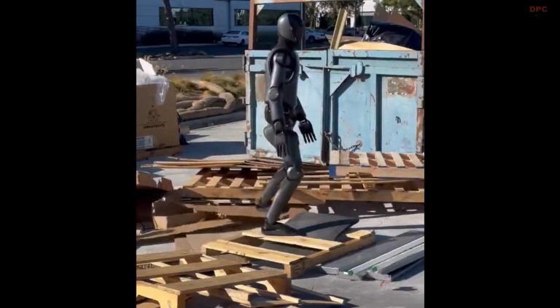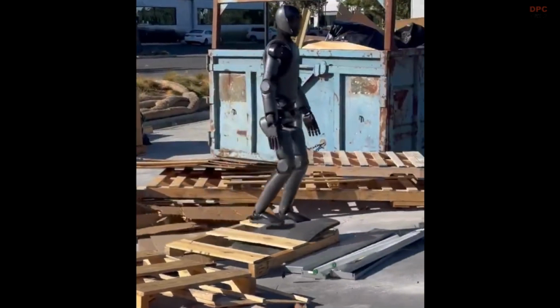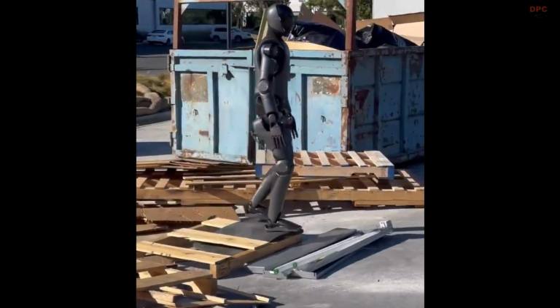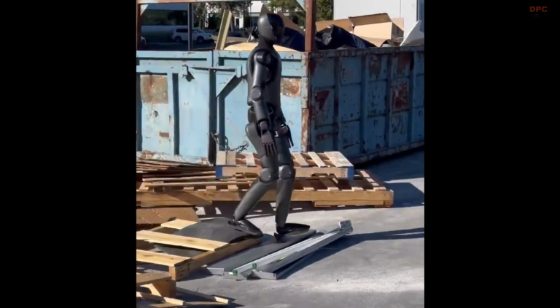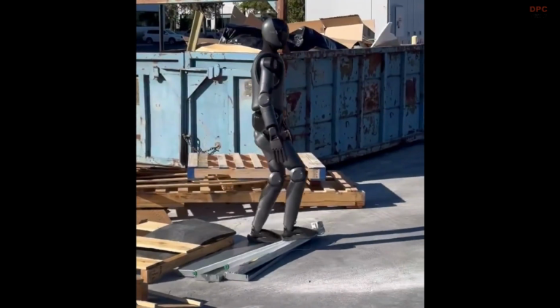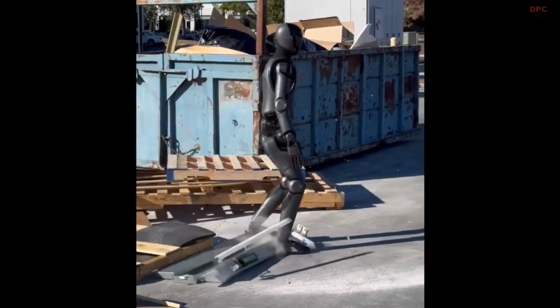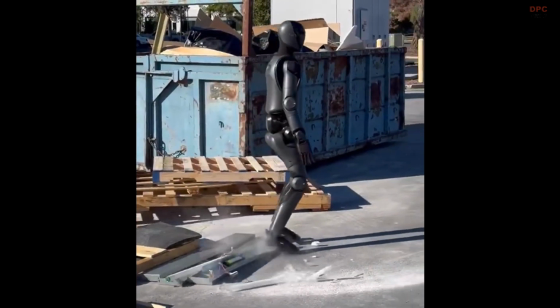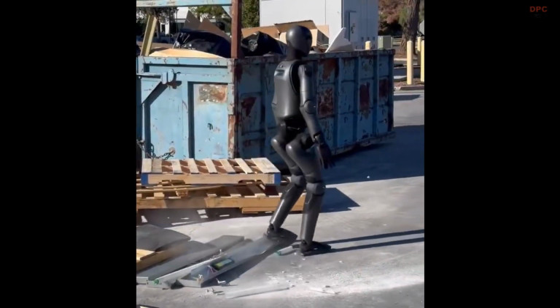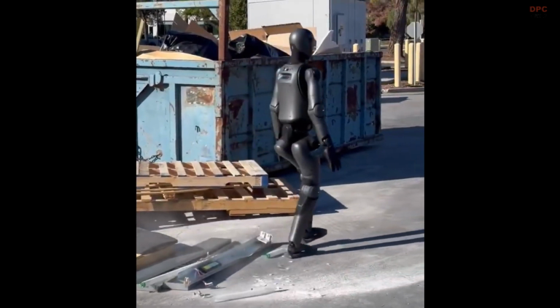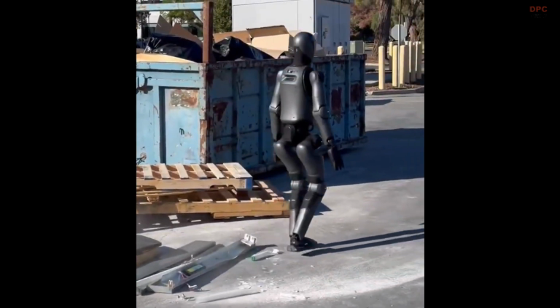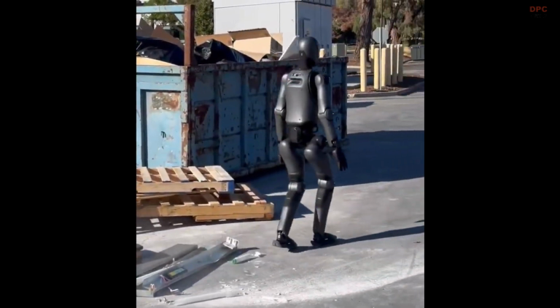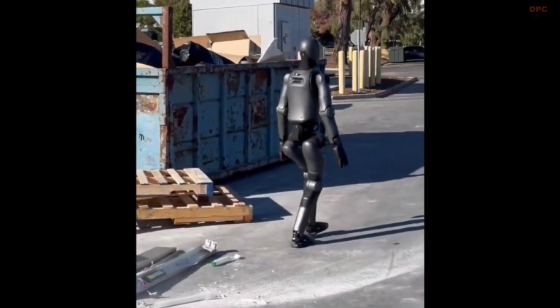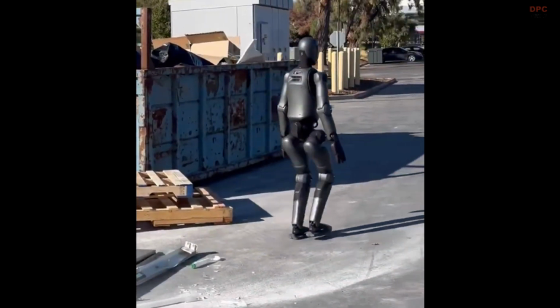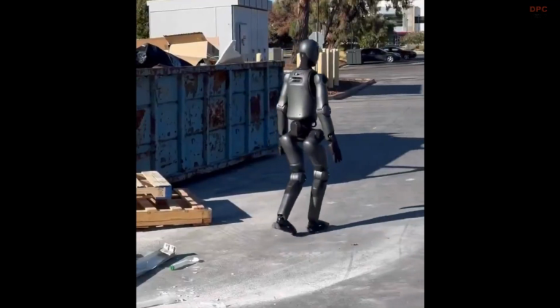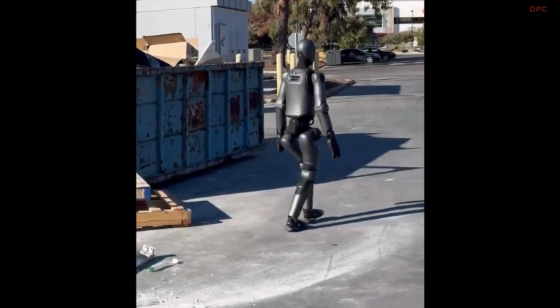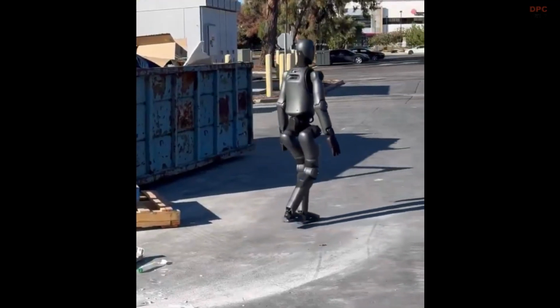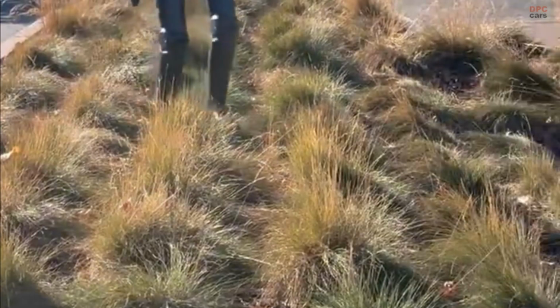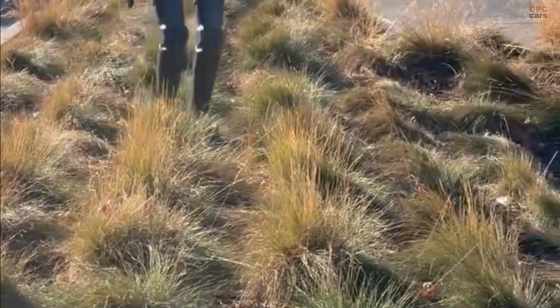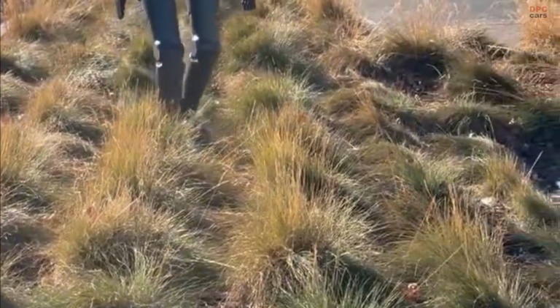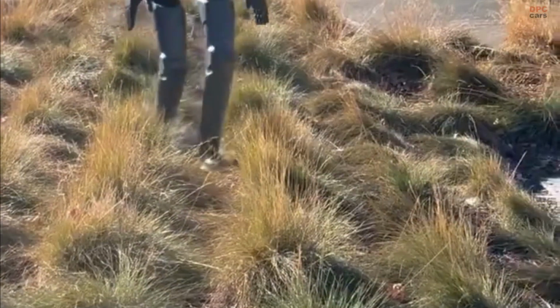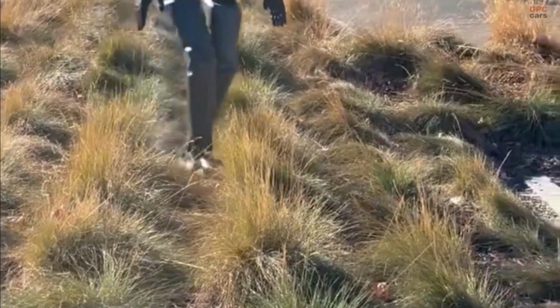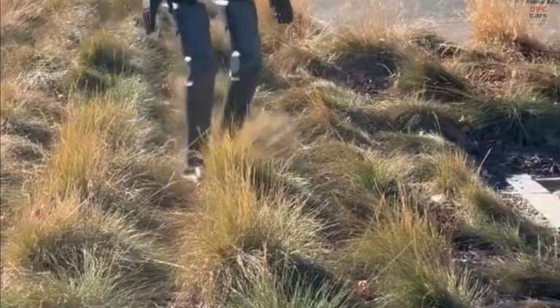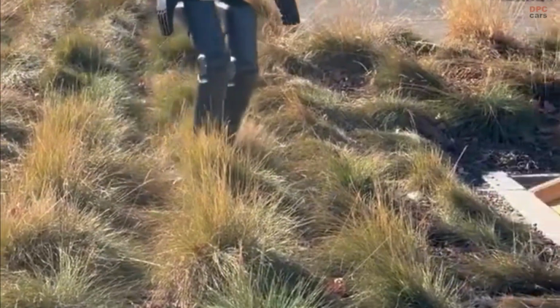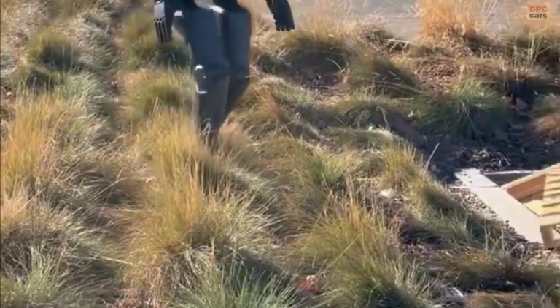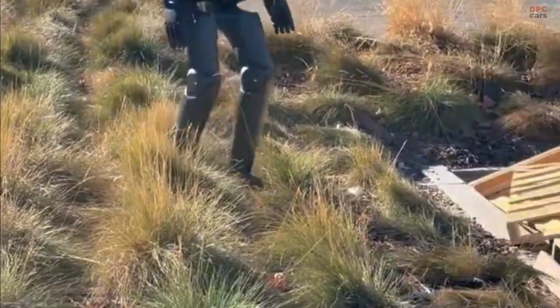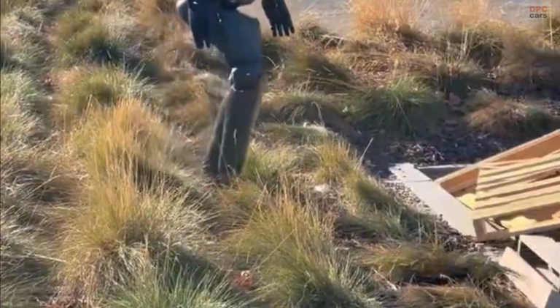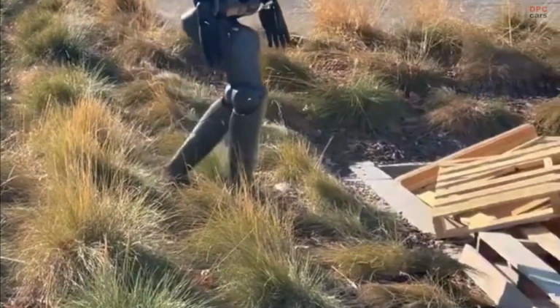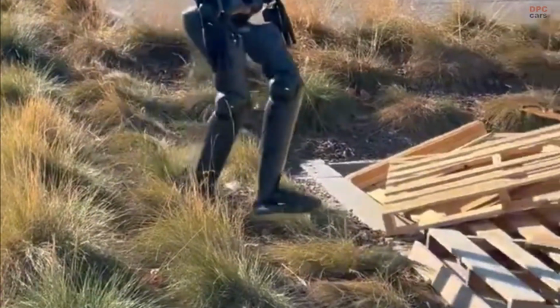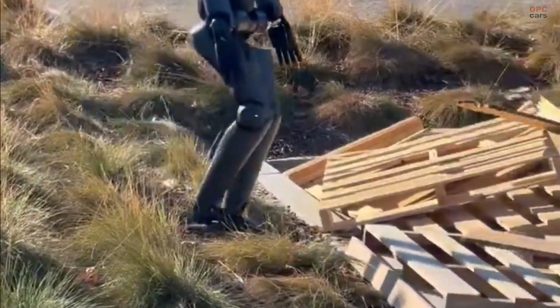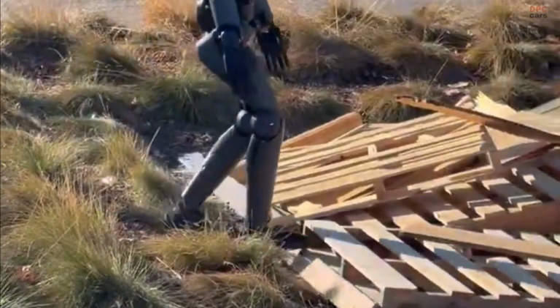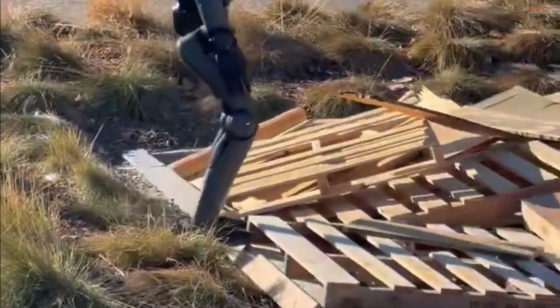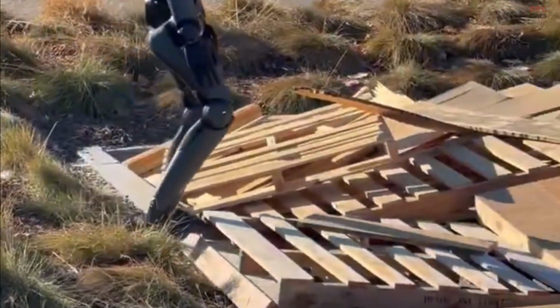It feels less like a demo and more like a team pushing toward real-world reliability. For anyone dreaming about robots at home, in warehouses, or outdoors, robust walking is the foundation.